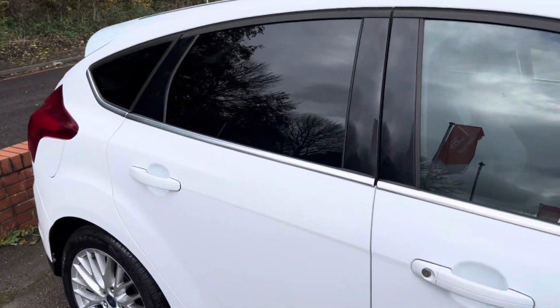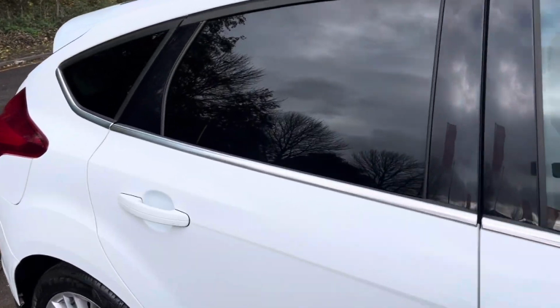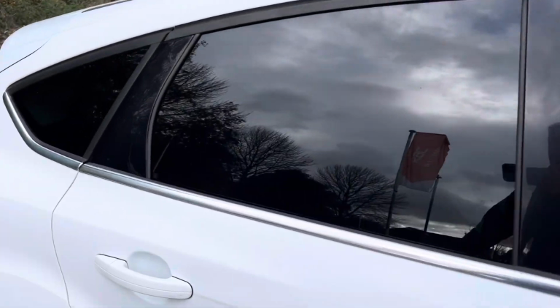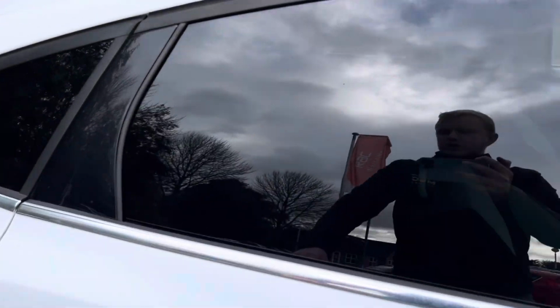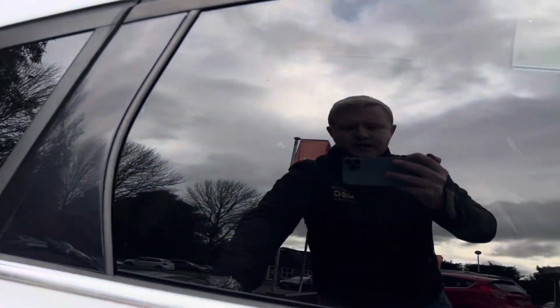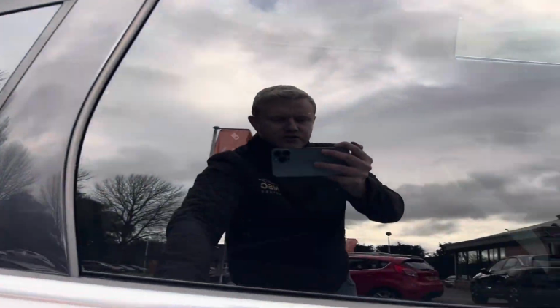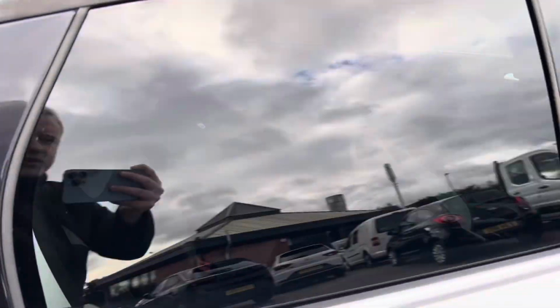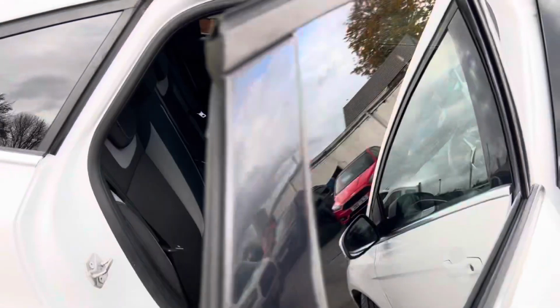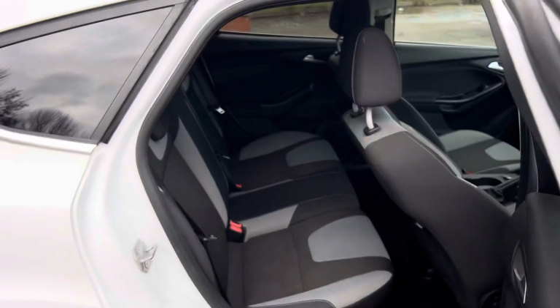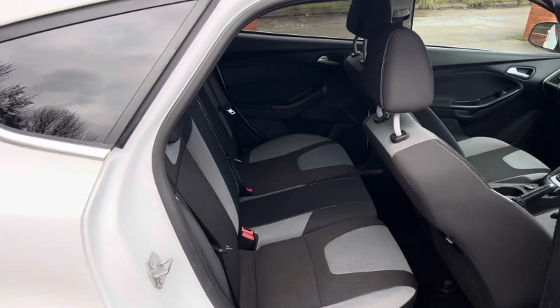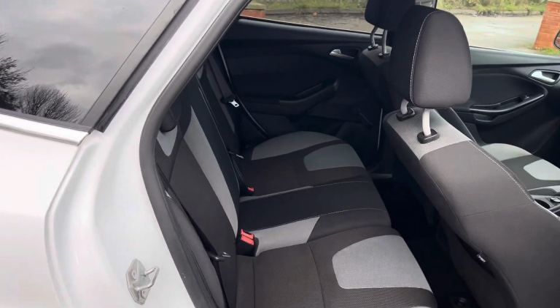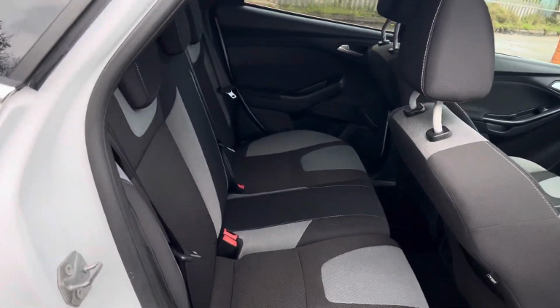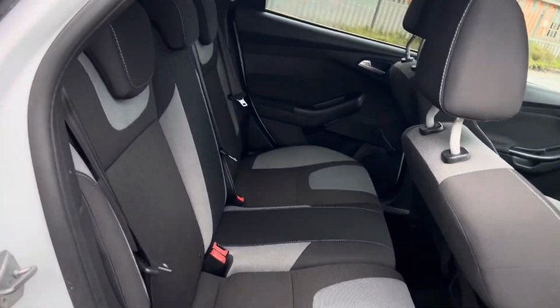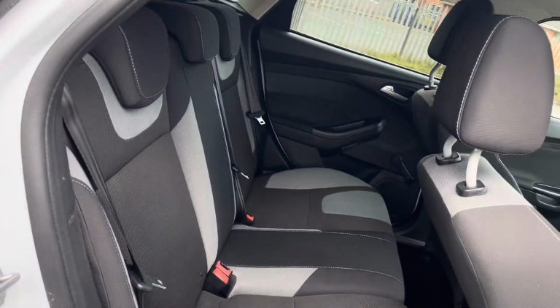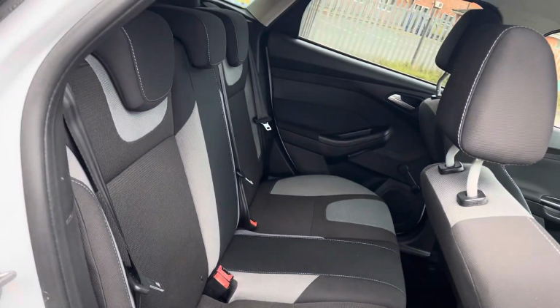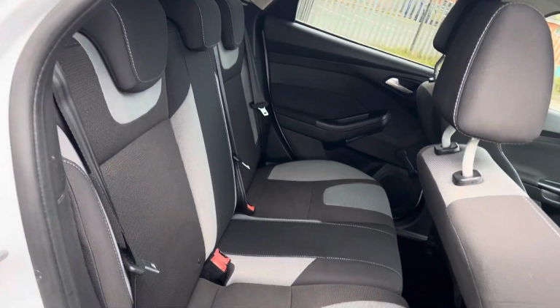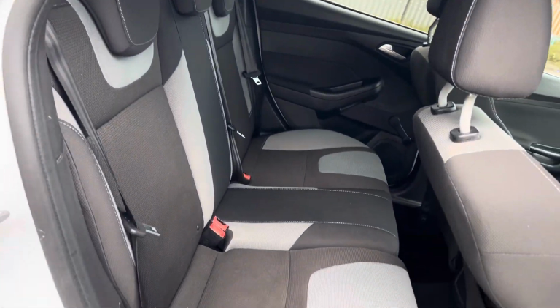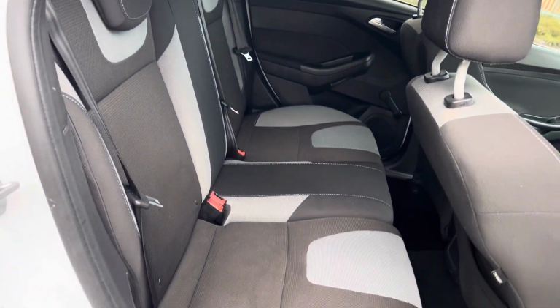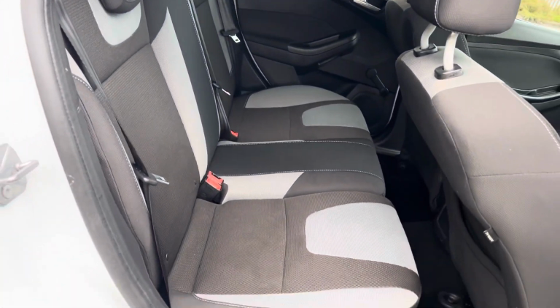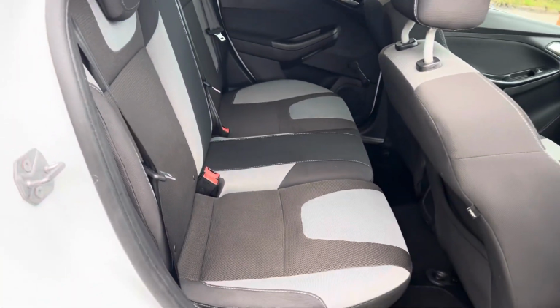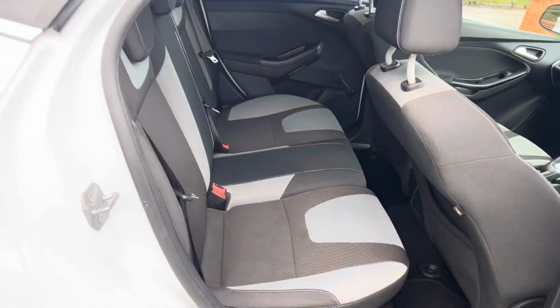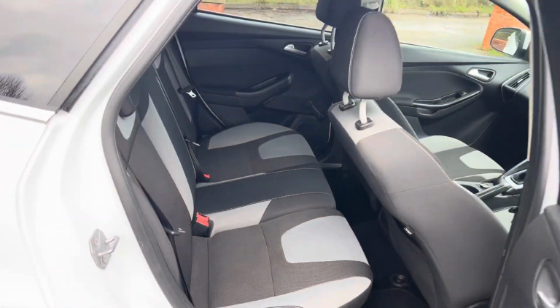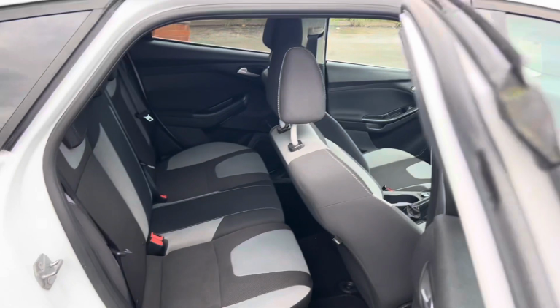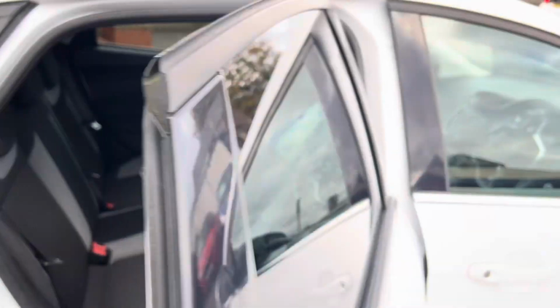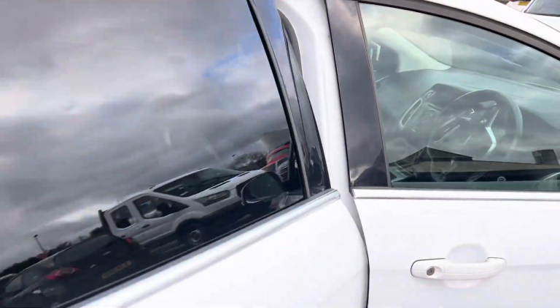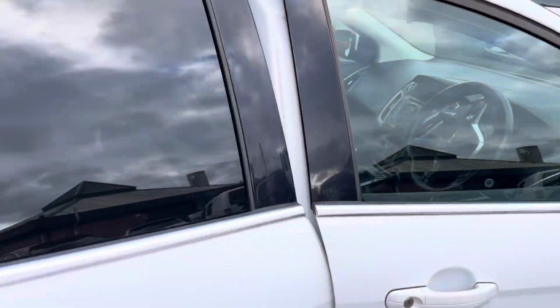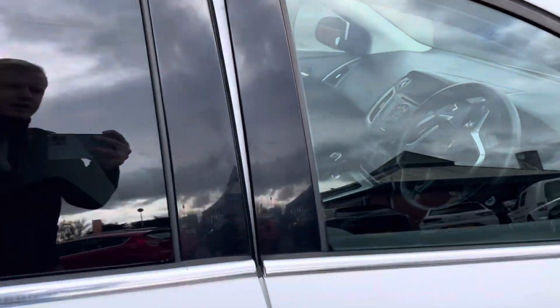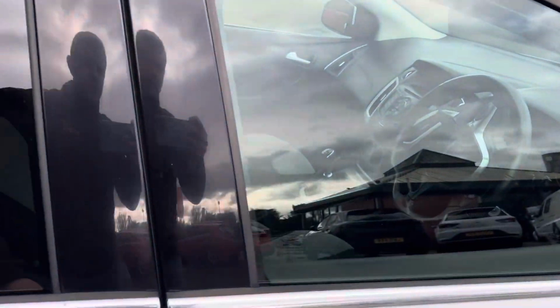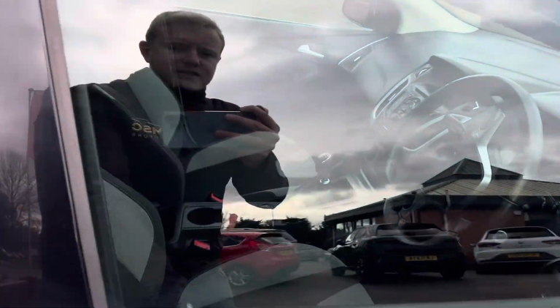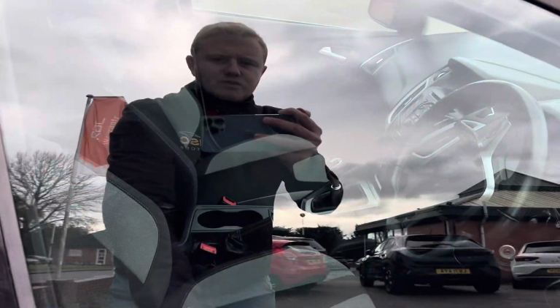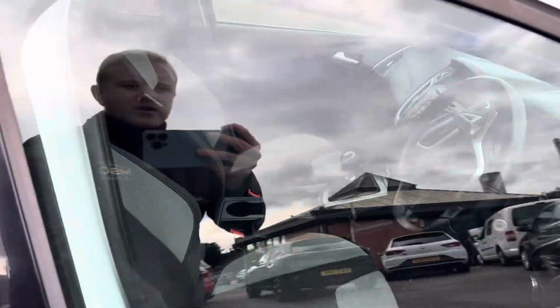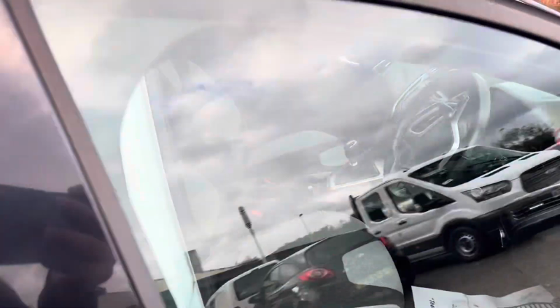You've got your DAB radio, air conditioning, a quickly heated front windscreen, and the back seats are in really good condition. It is a 60/40 split fold on the rear seats as well, so you can fold those down. There are no nasty tears or anything anywhere at all.